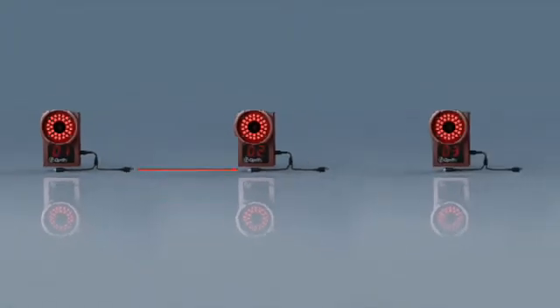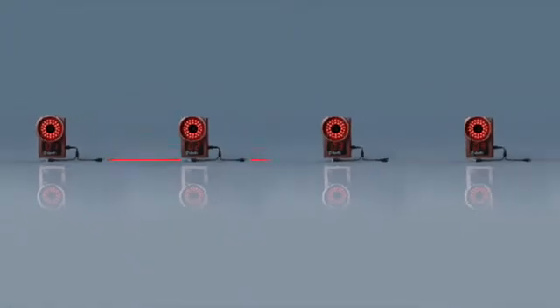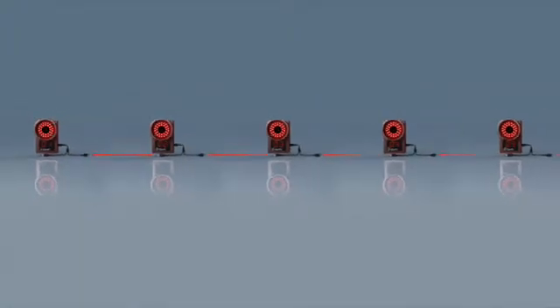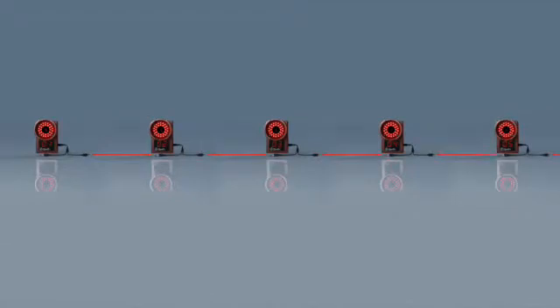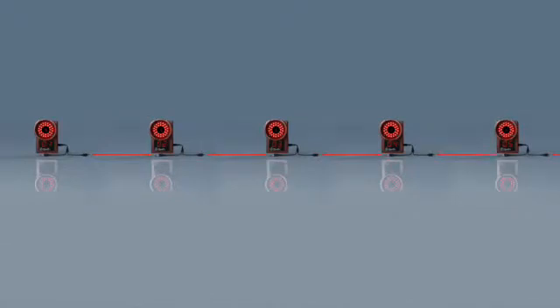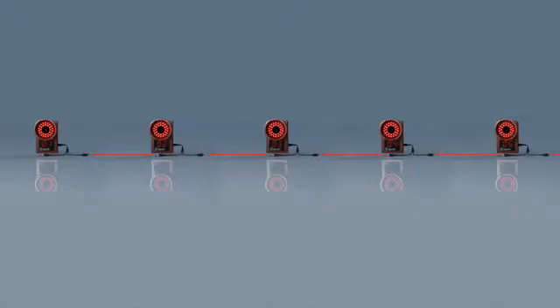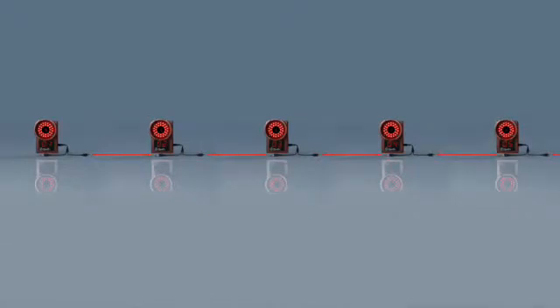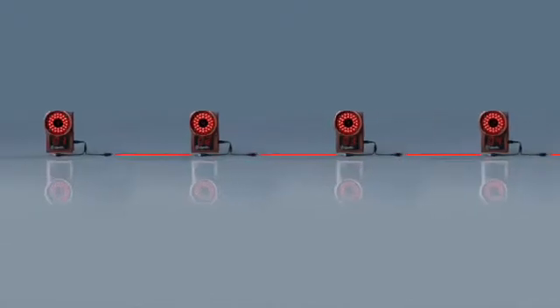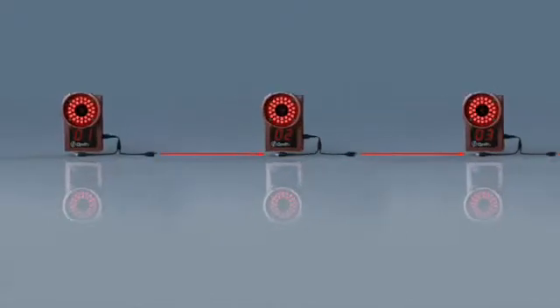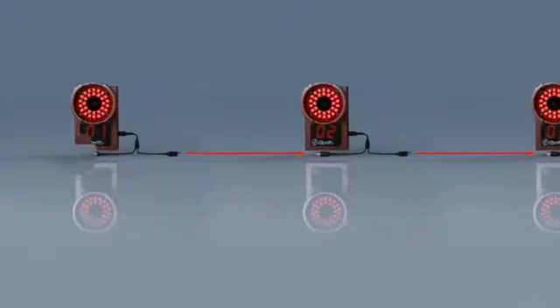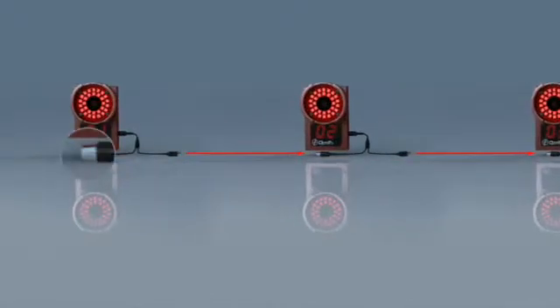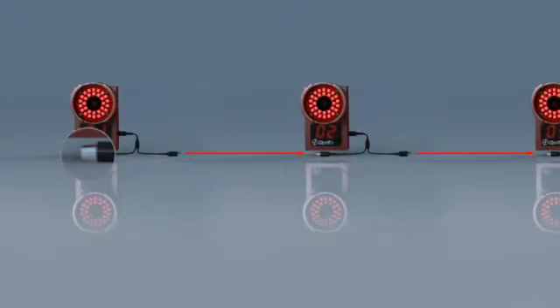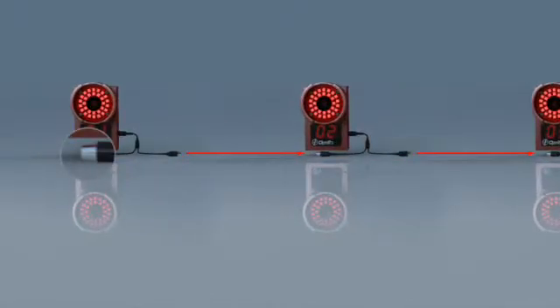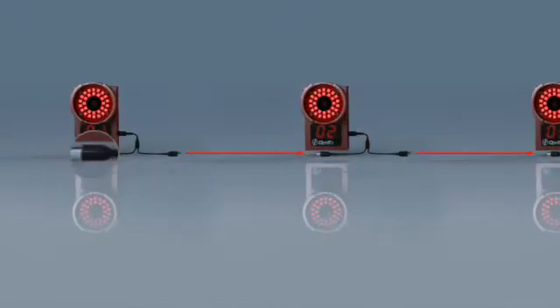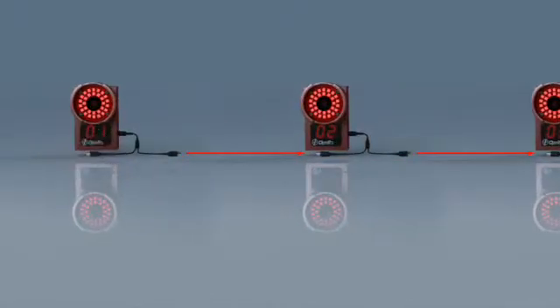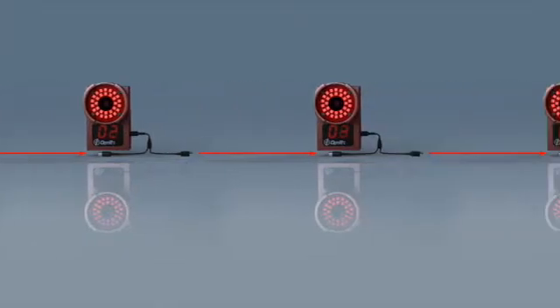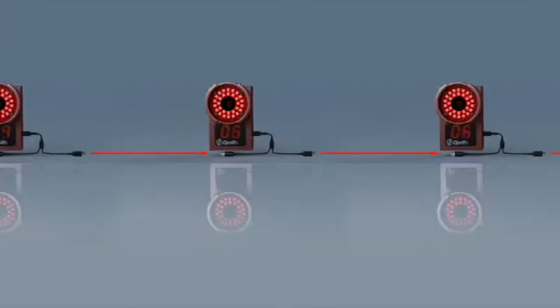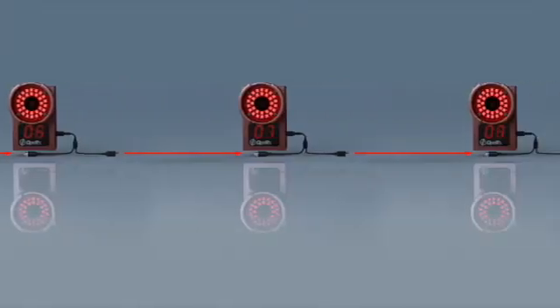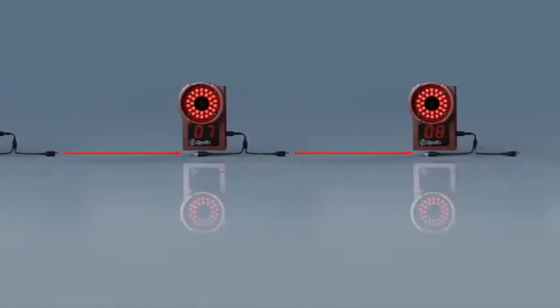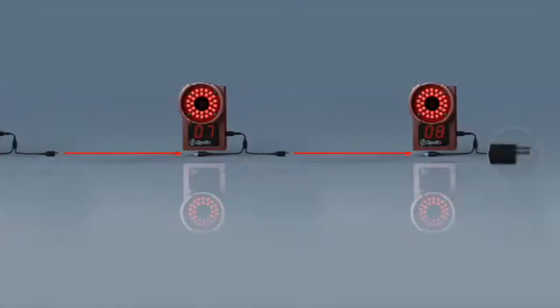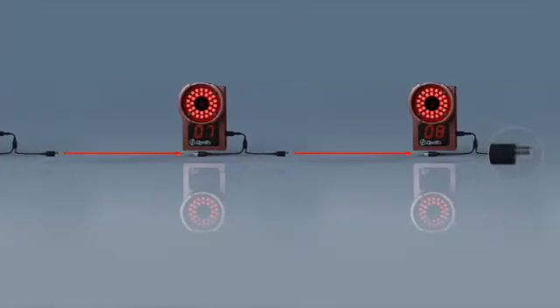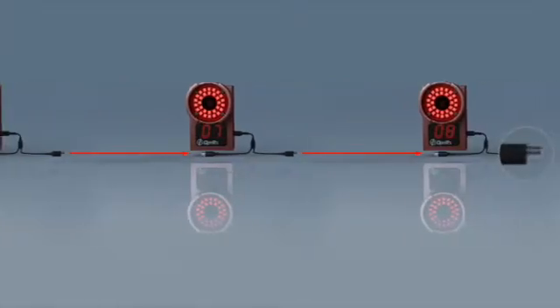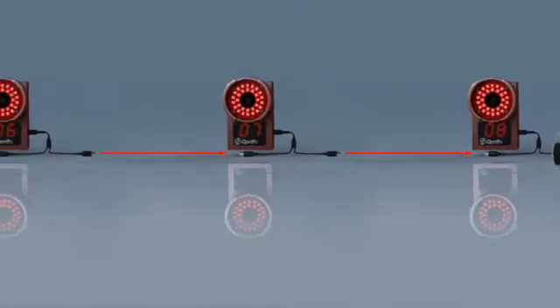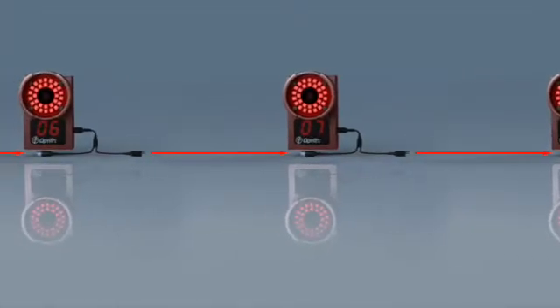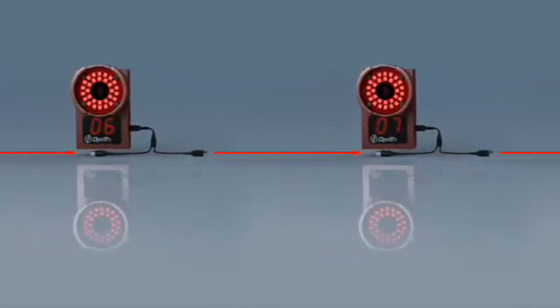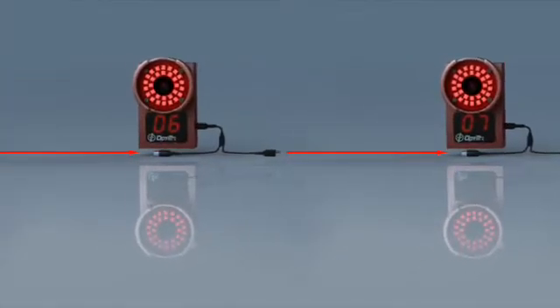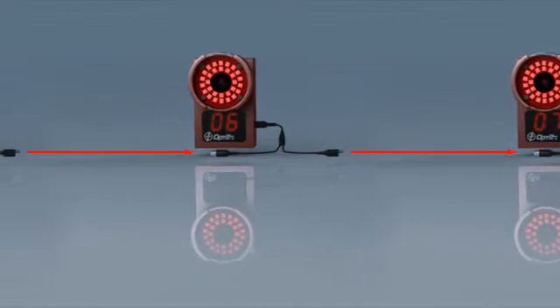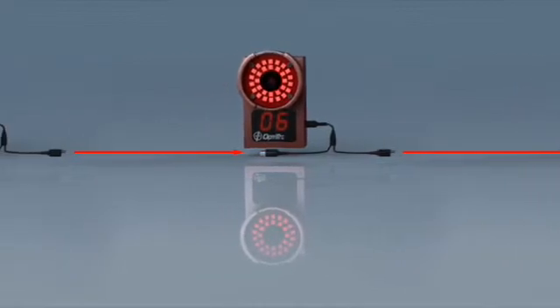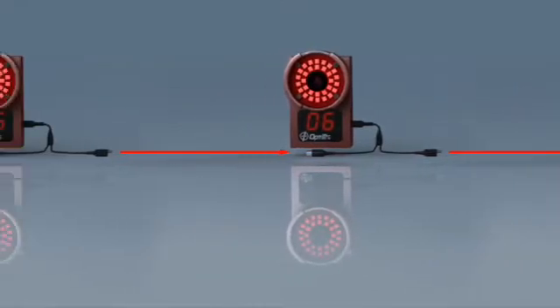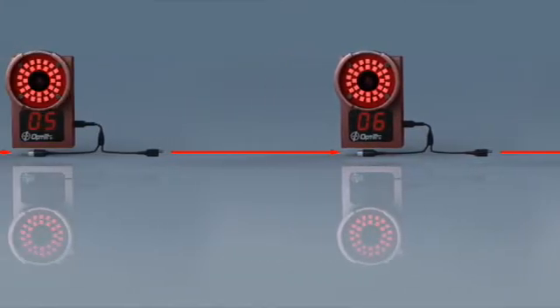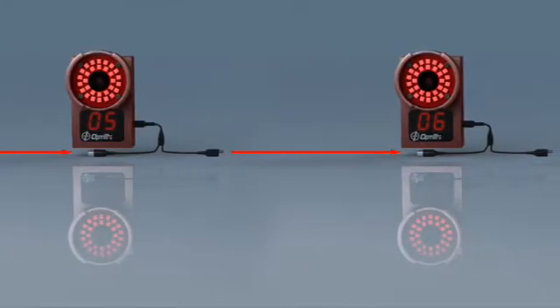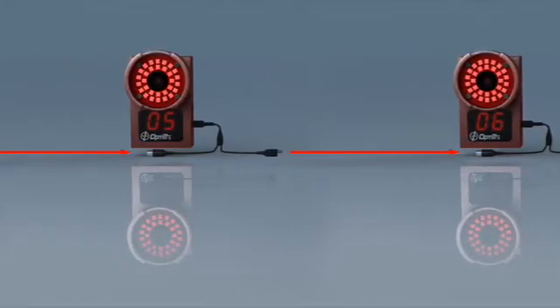The SYNC connections are an open loop. There should be nothing connected to the SYNC IN connector of the first camera, and there should be nothing connected to the SYNC OUT connector of the last camera. Note that cameras are numbered based on their order in the SYNC chain.